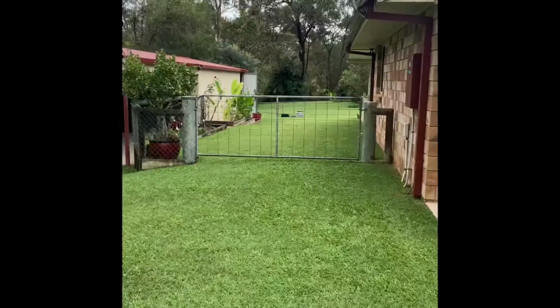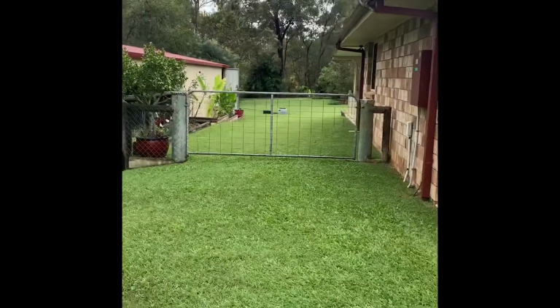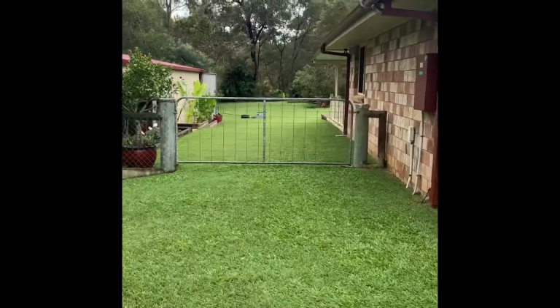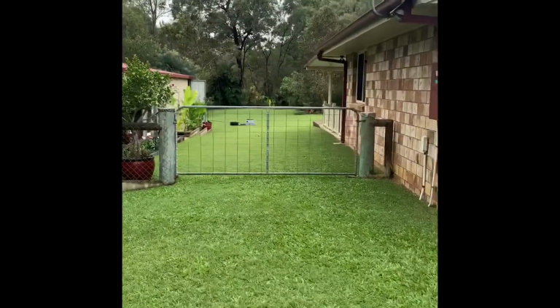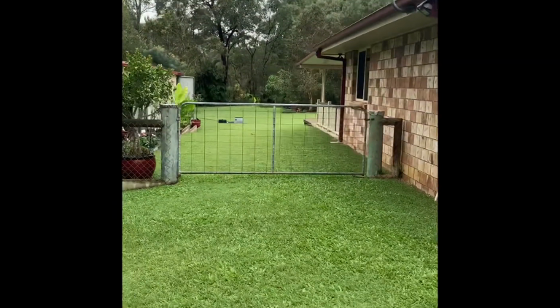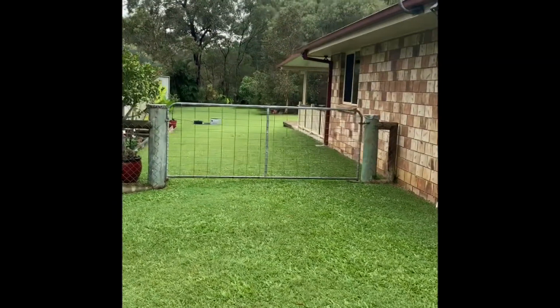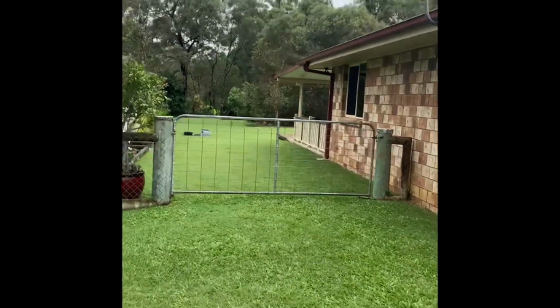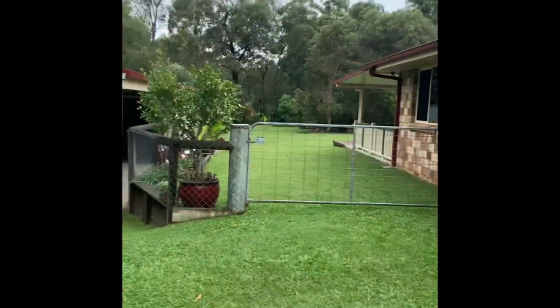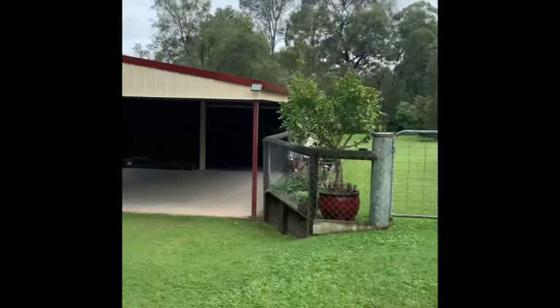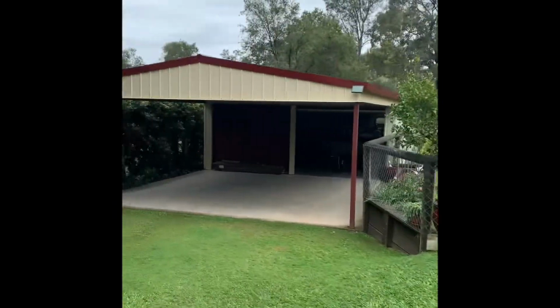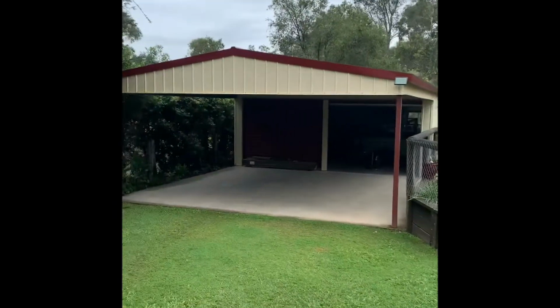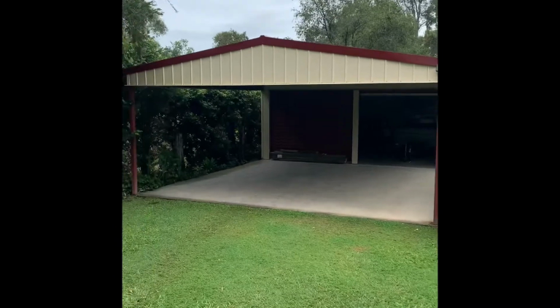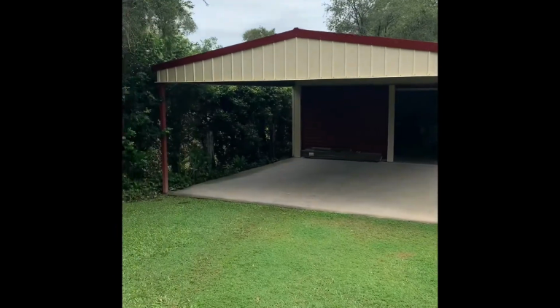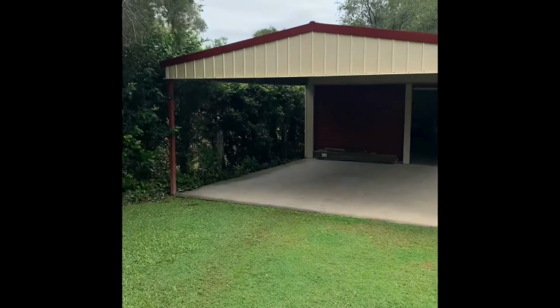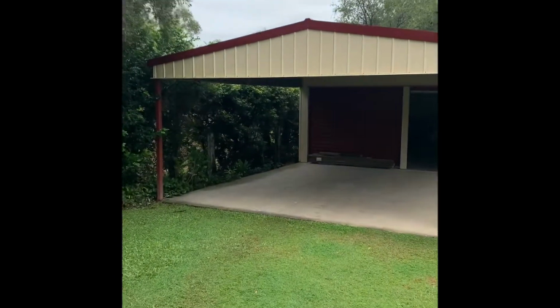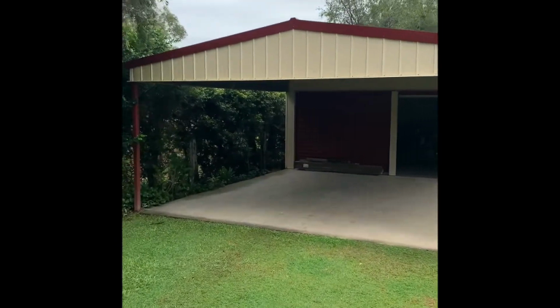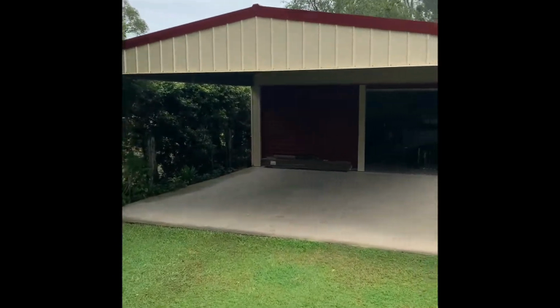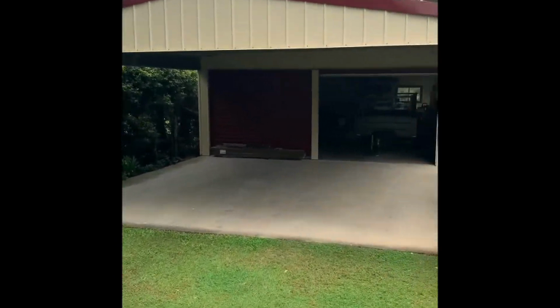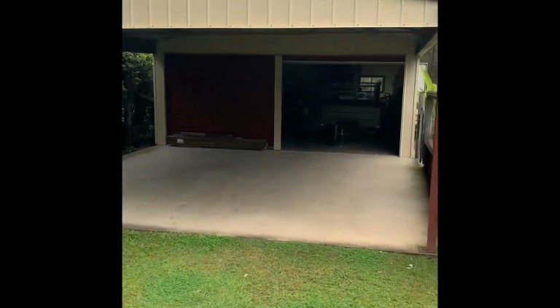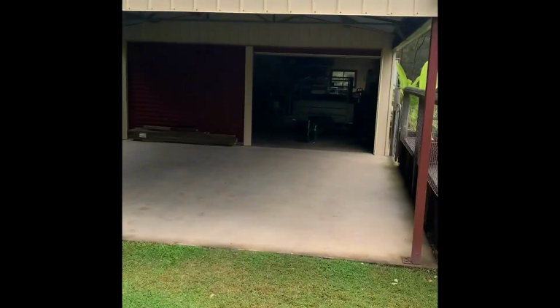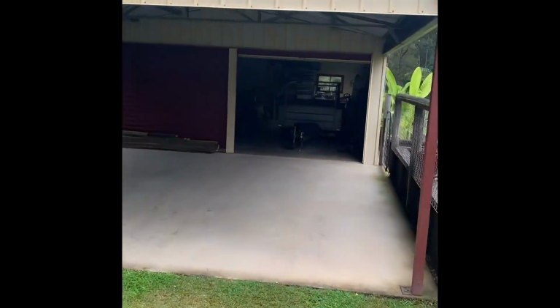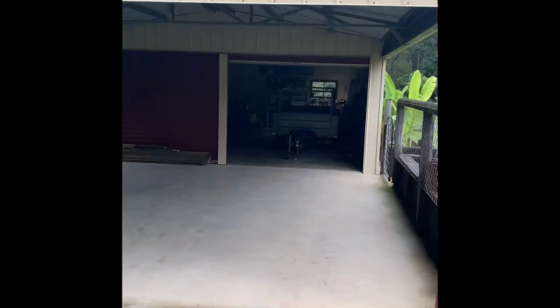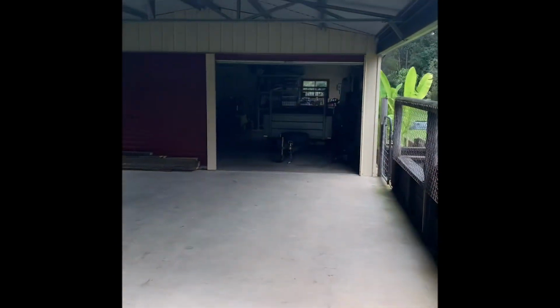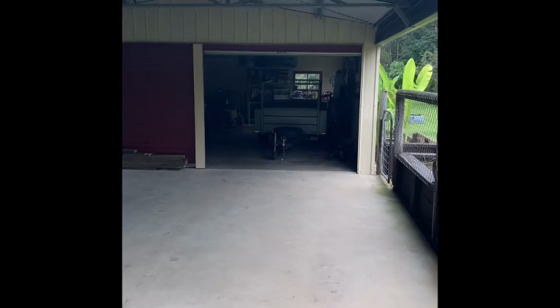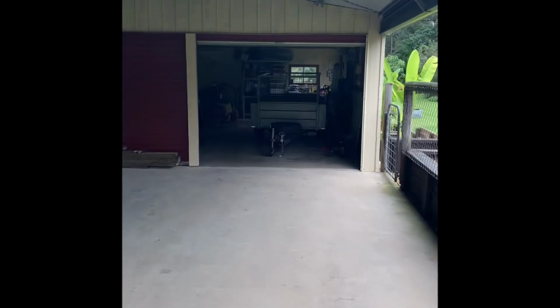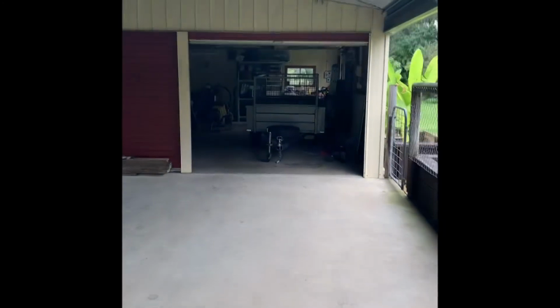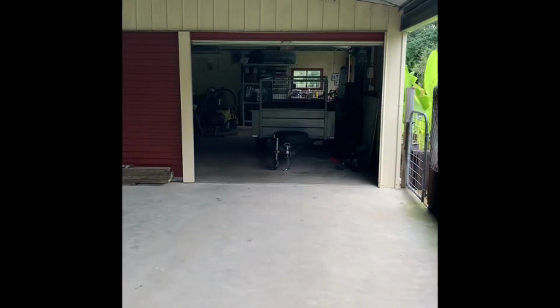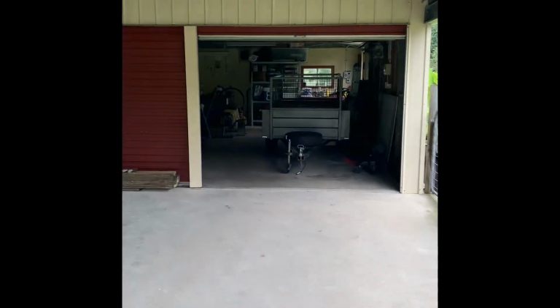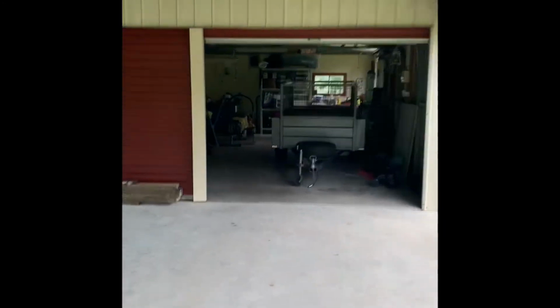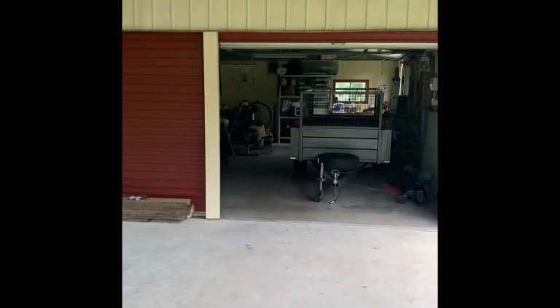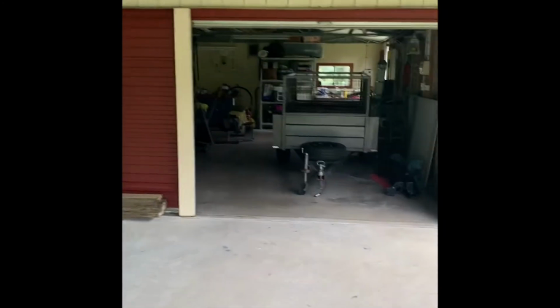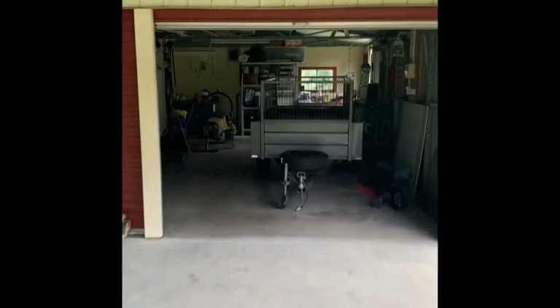Coming along the left-hand side of the property, we can see the side access gate there. We're met here with the six by six metre carport, which is council approved onto the slab, and then extends and adjoins to the nine by six metre powered shed.